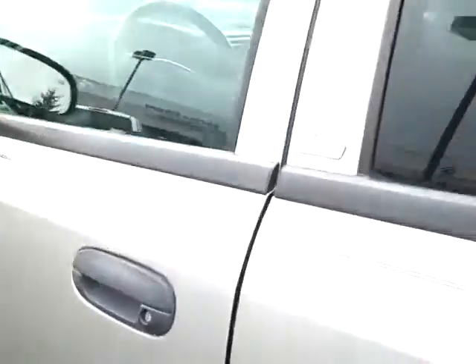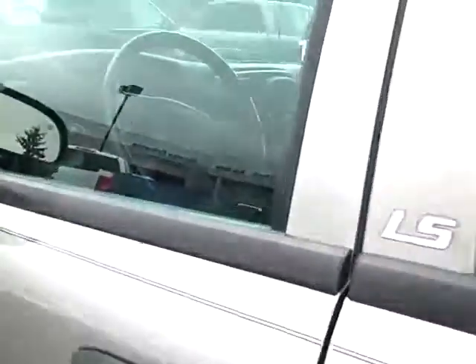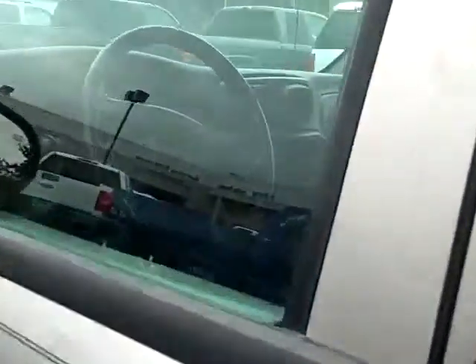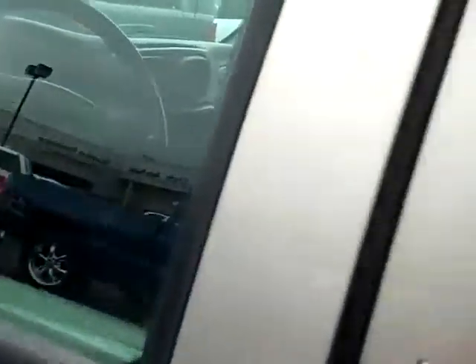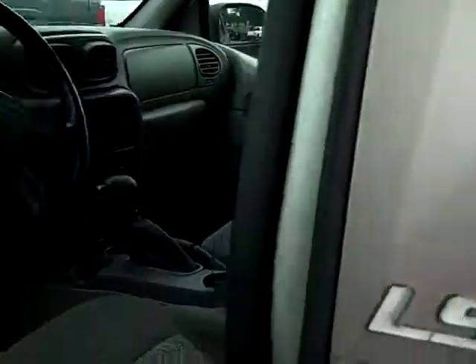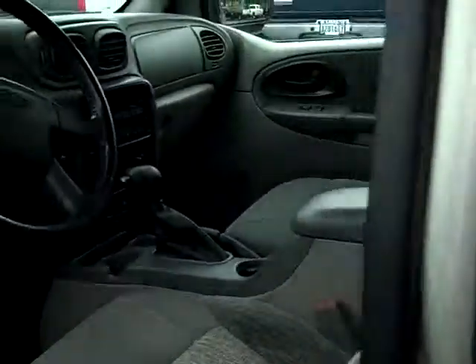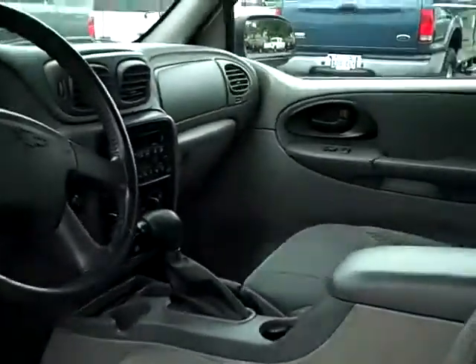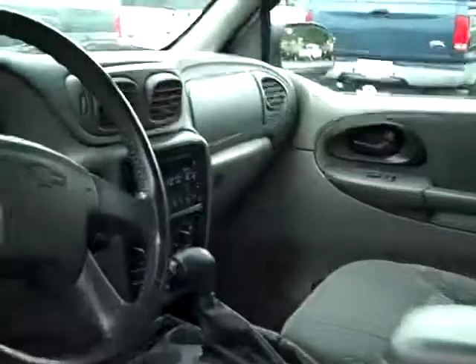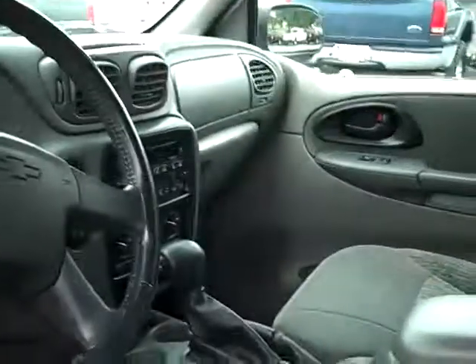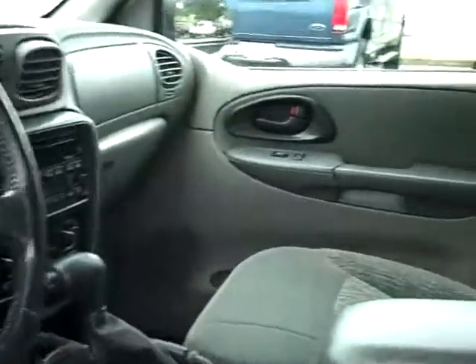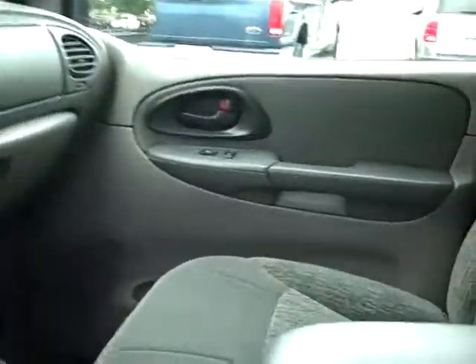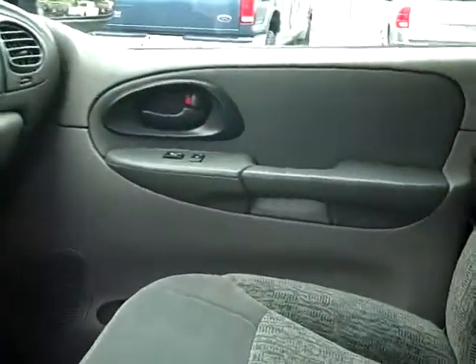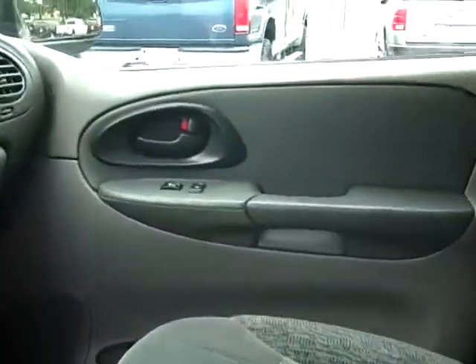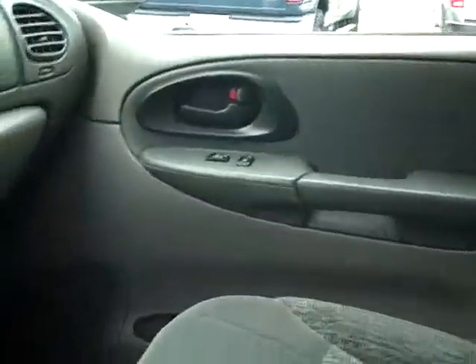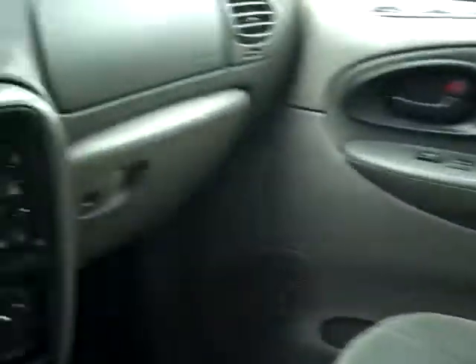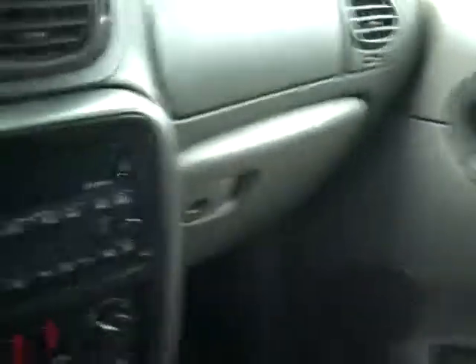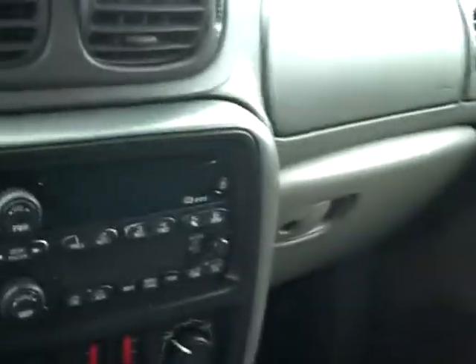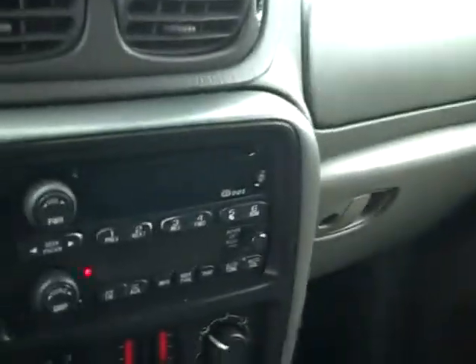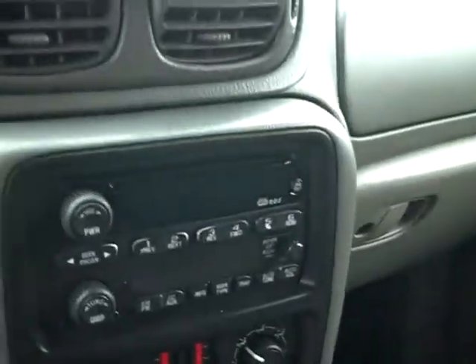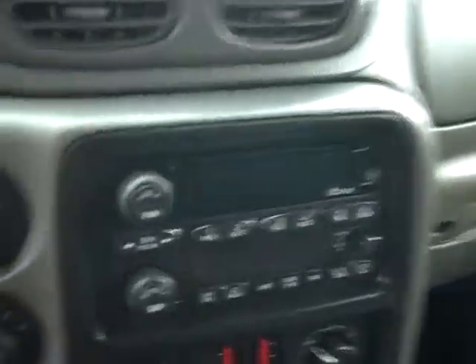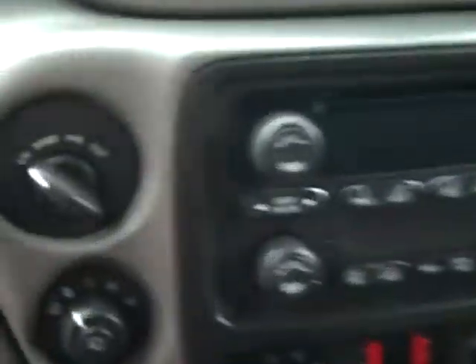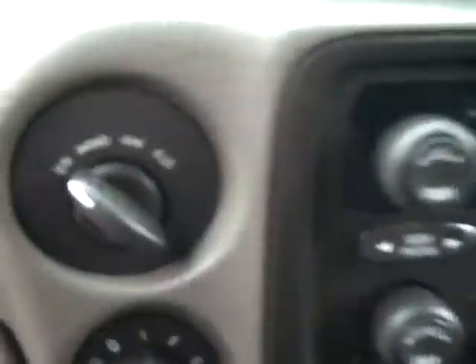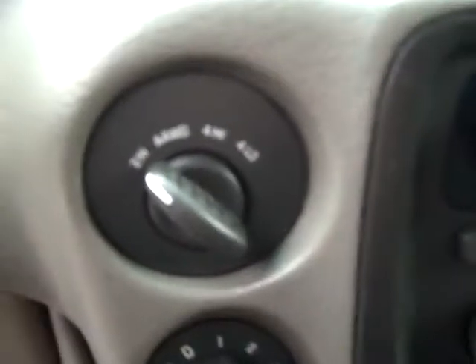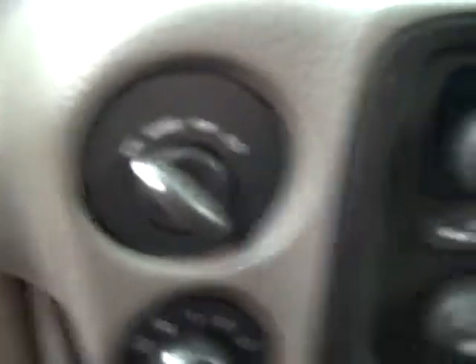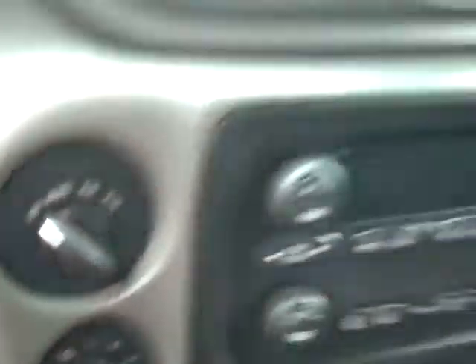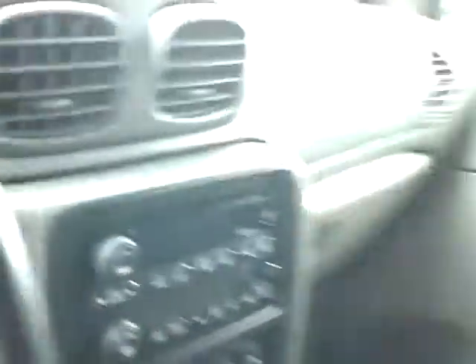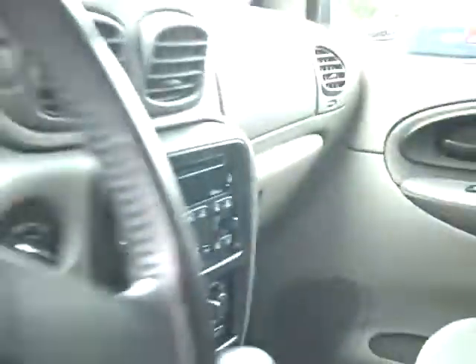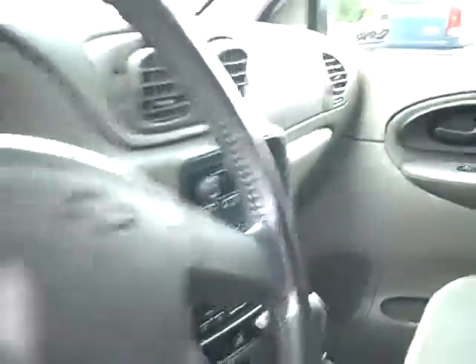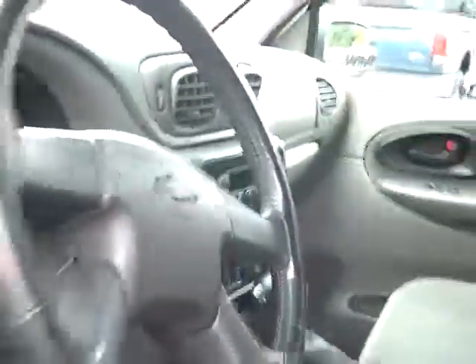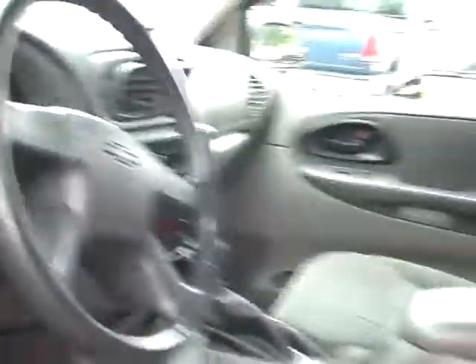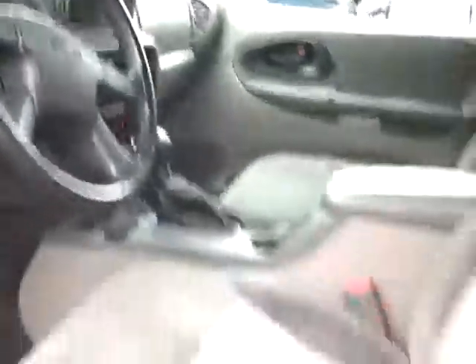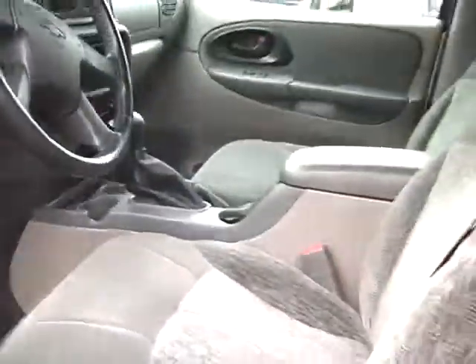Up in the front we've got an automatic transmission, dual climate control, power windows, power locks. We've got the CD player. We've got push button four-wheel drive. I mean, the works.